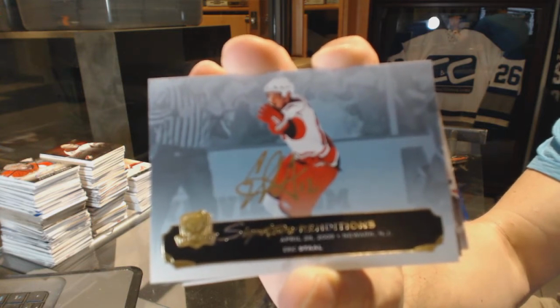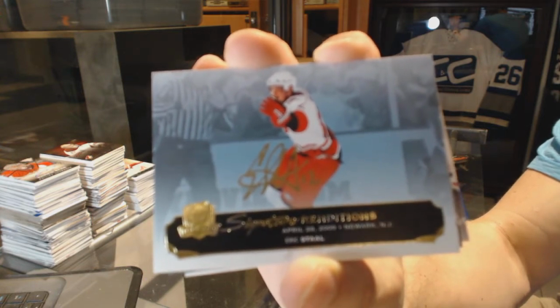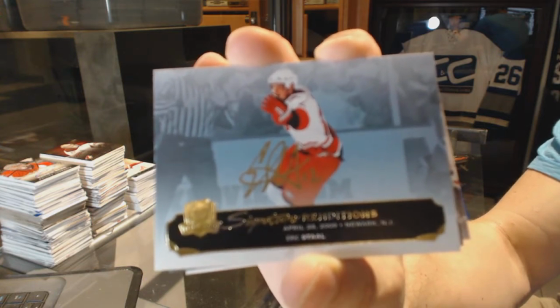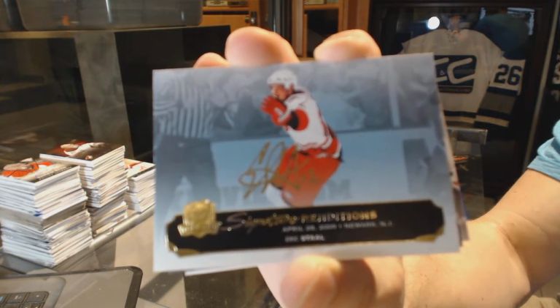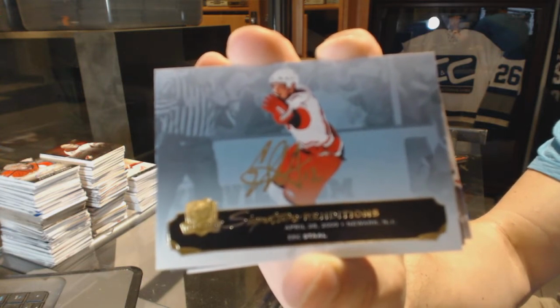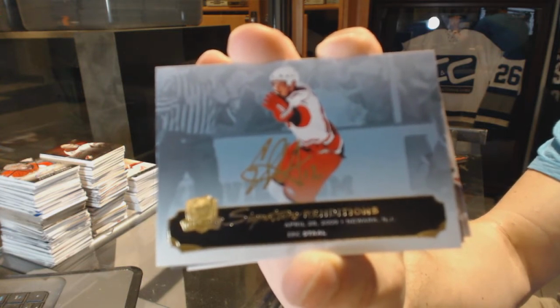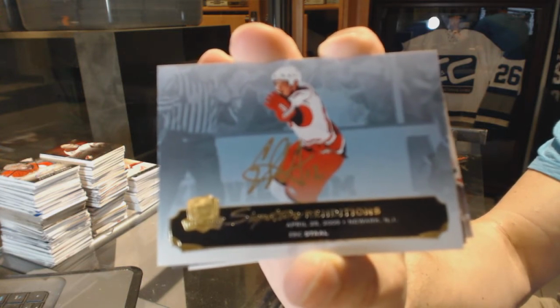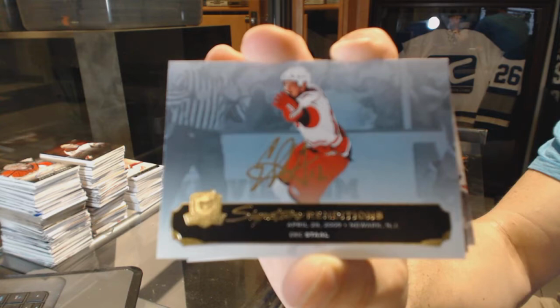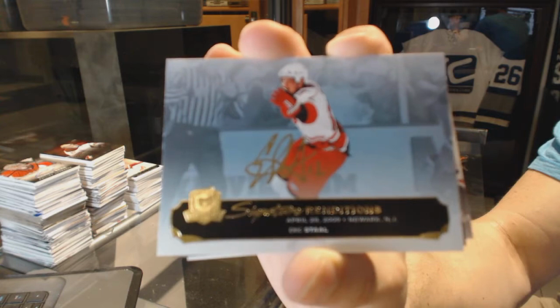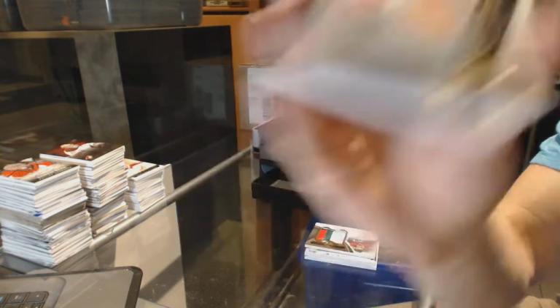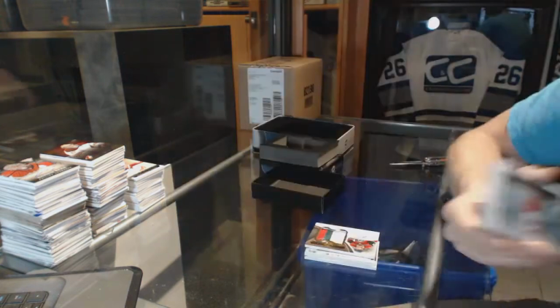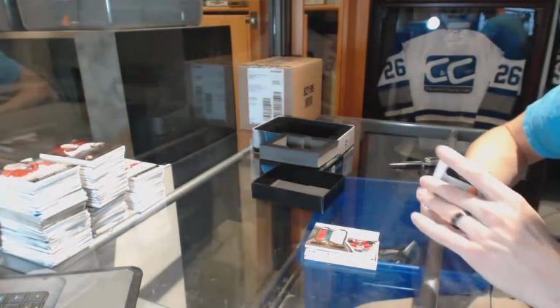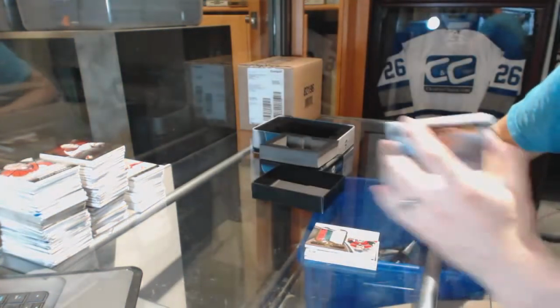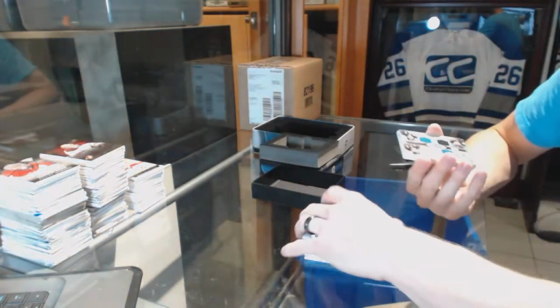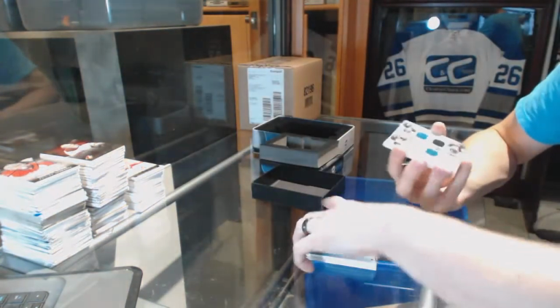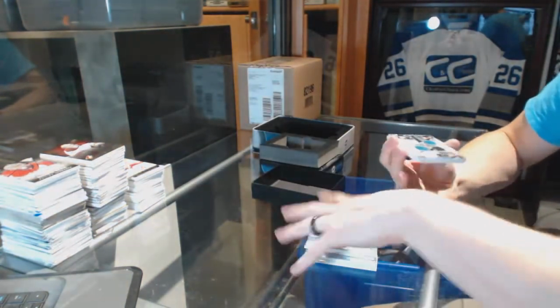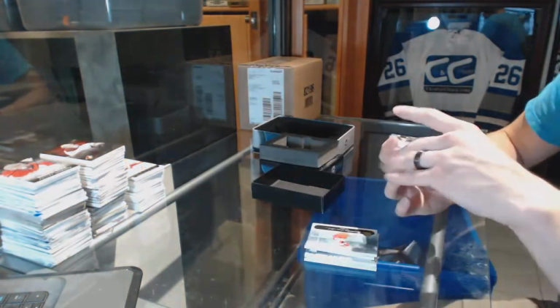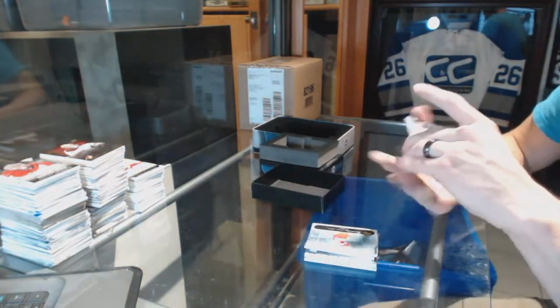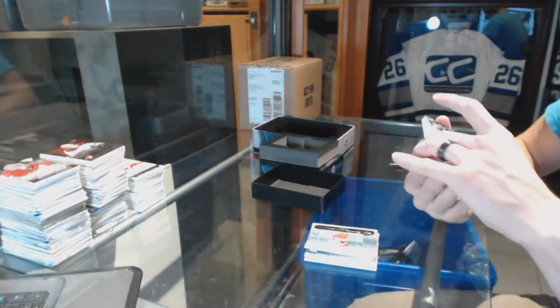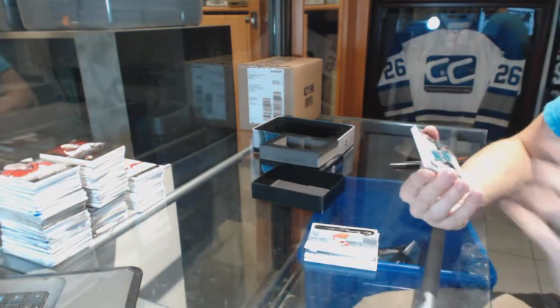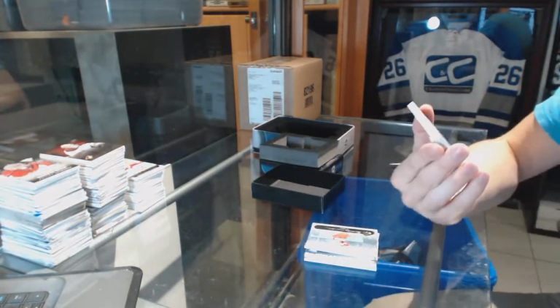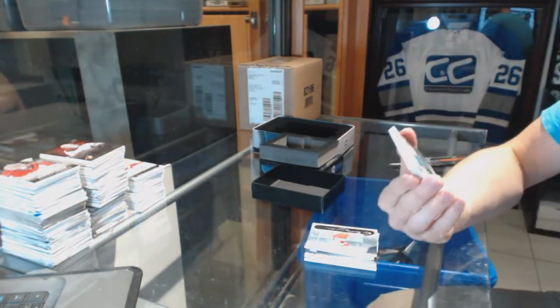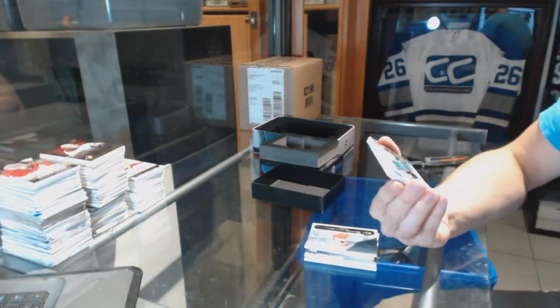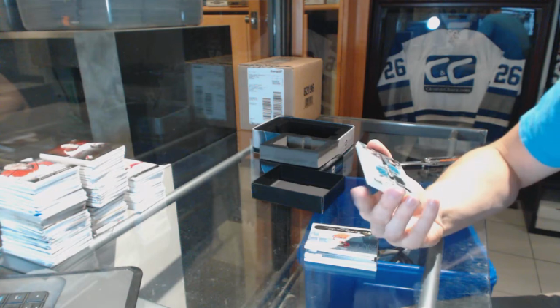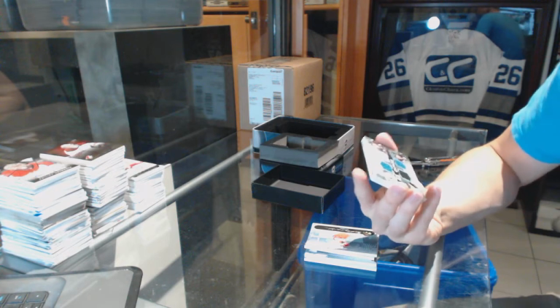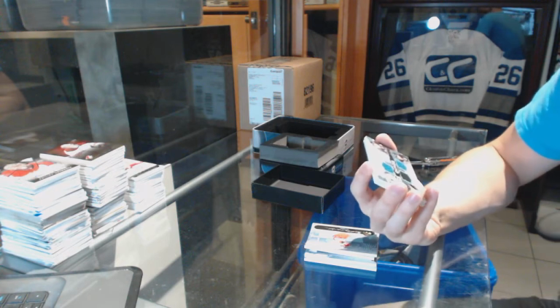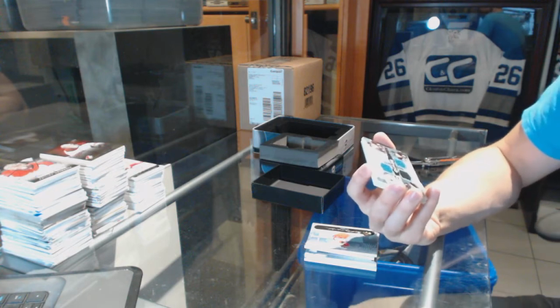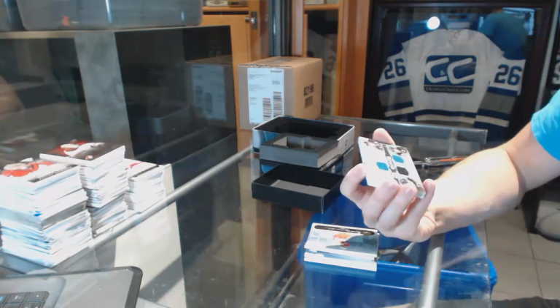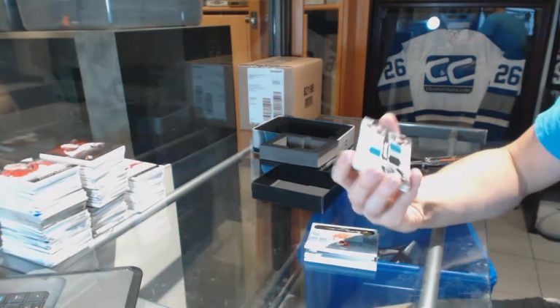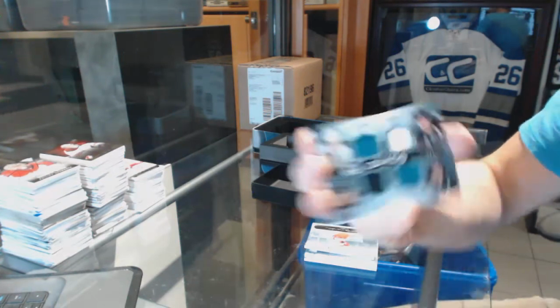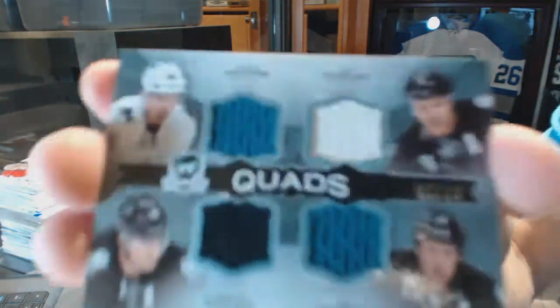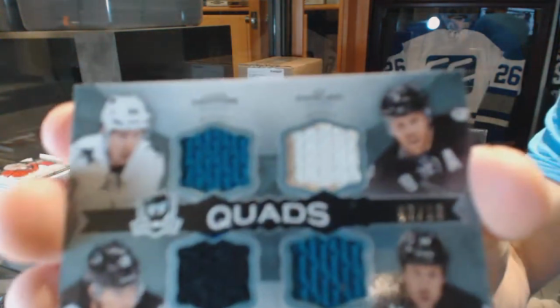Signature renditions for the Carolina Hurricanes, Eric Stahl.